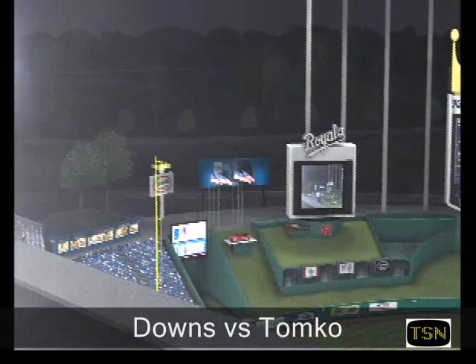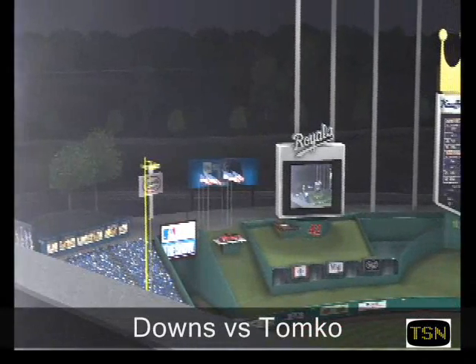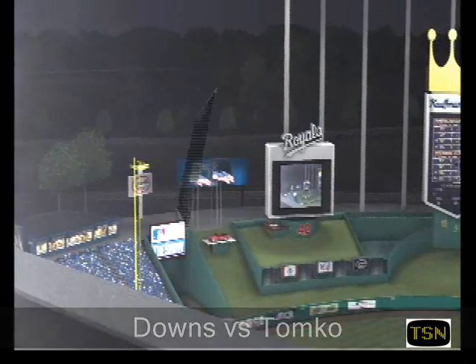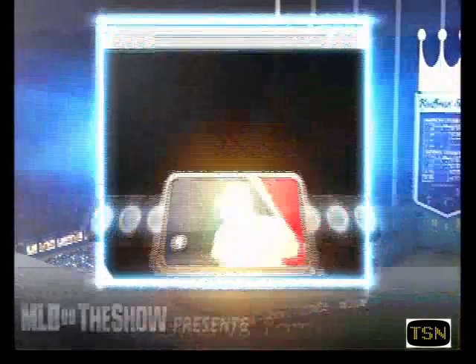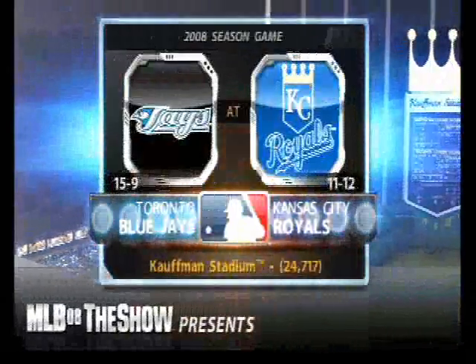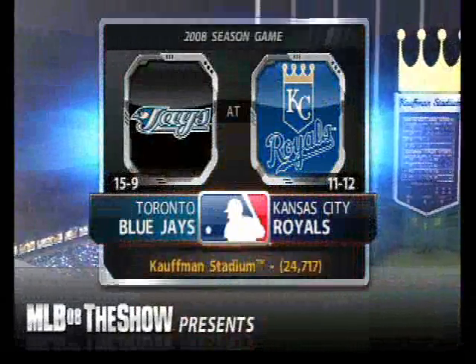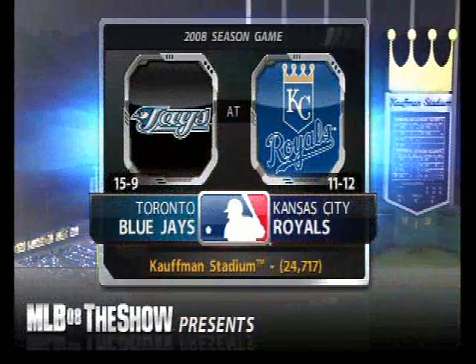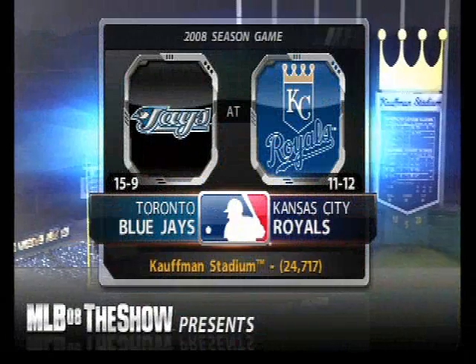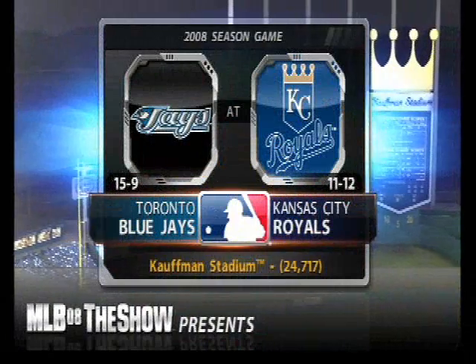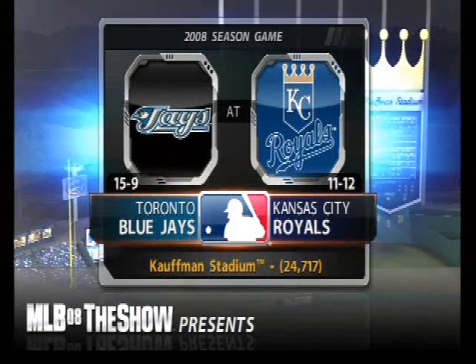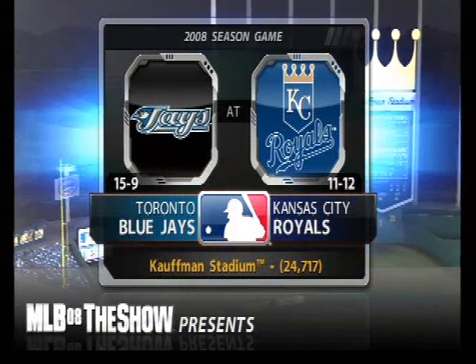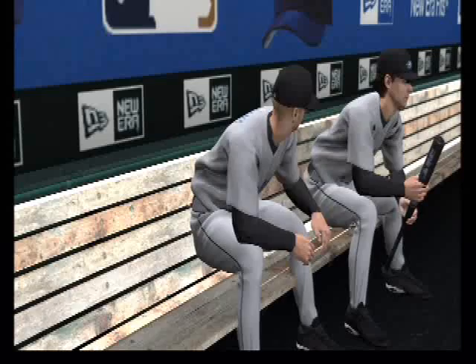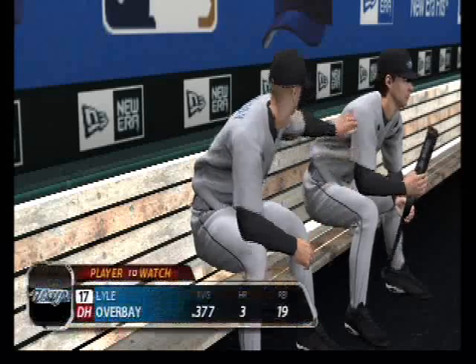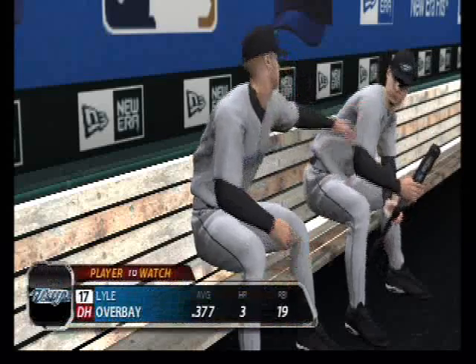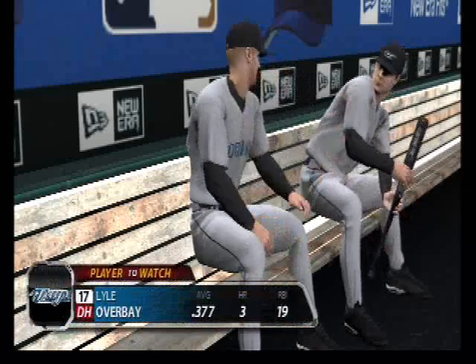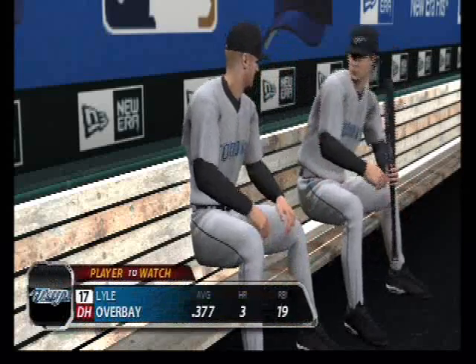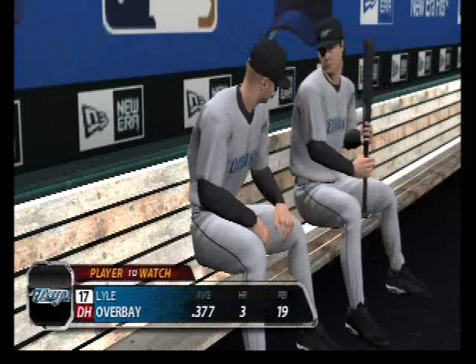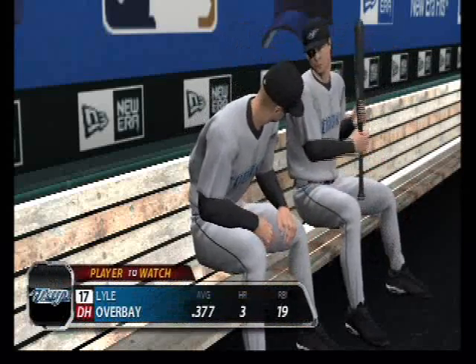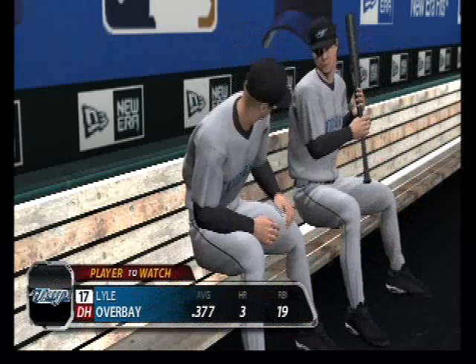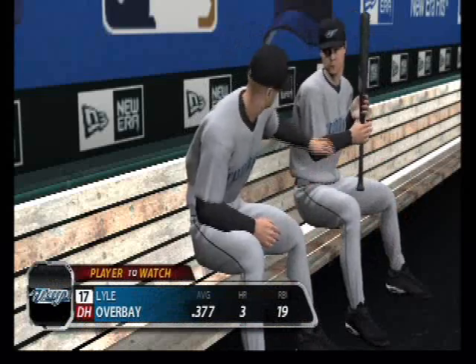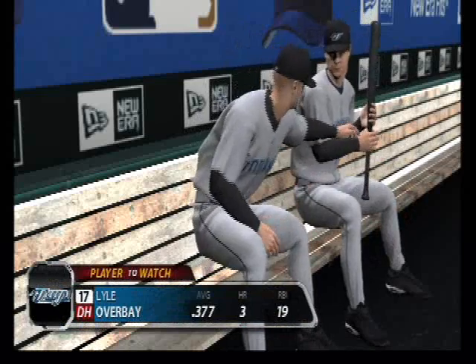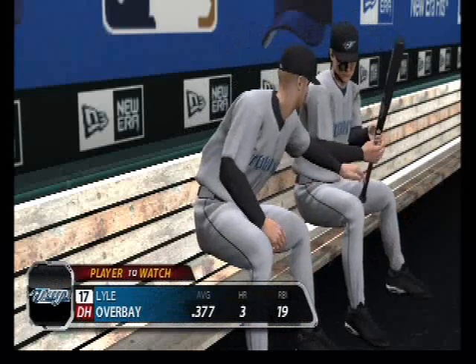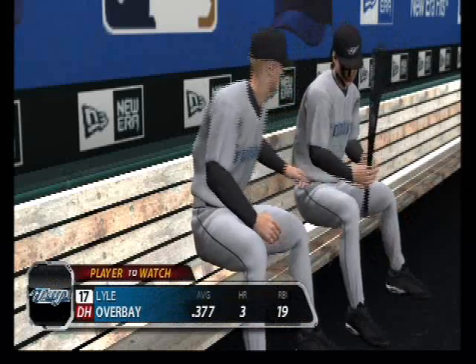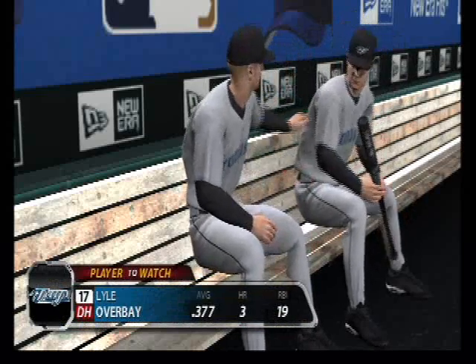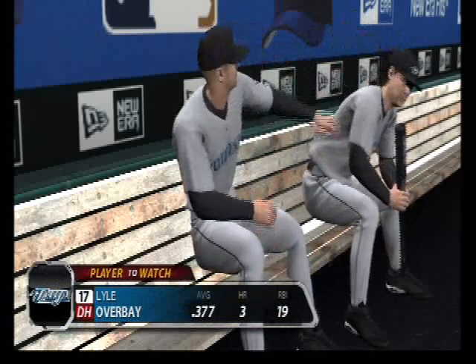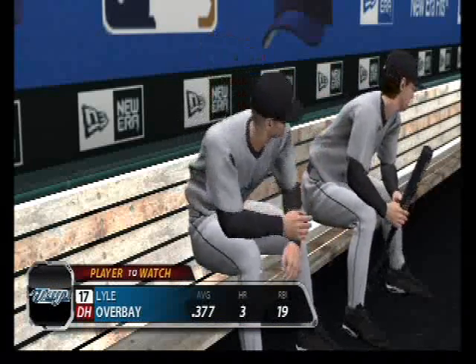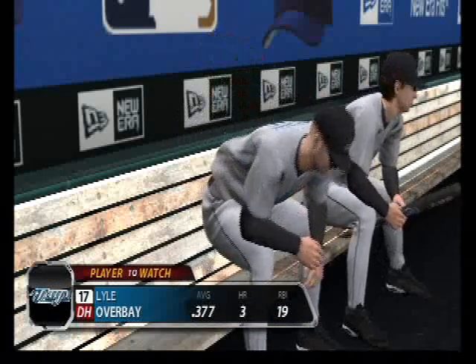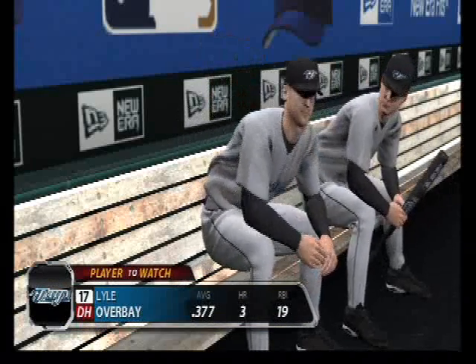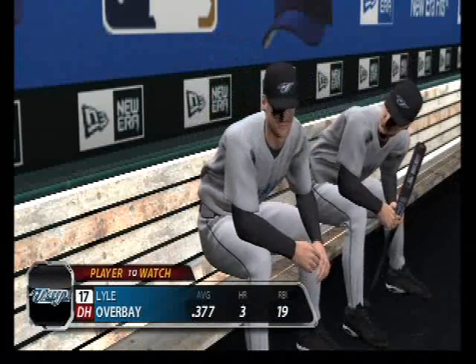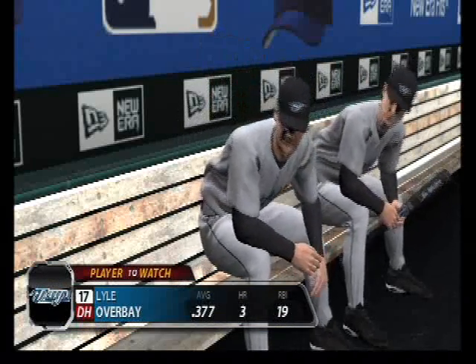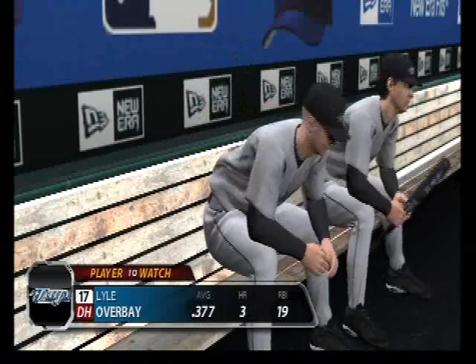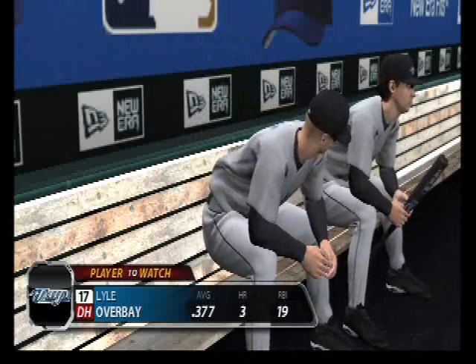From the long-time home of the Royals, we welcome you to Kauffman Stadium in Kansas City. His name is Lyle Overbay. Here's a guy that really doesn't hit a lot of home runs for a first baseman, but he did lead the National League in doubles a few years ago, so he knows what he's doing up there.